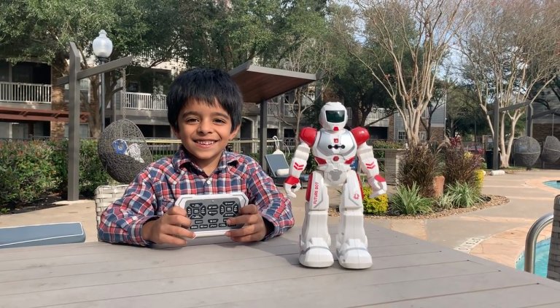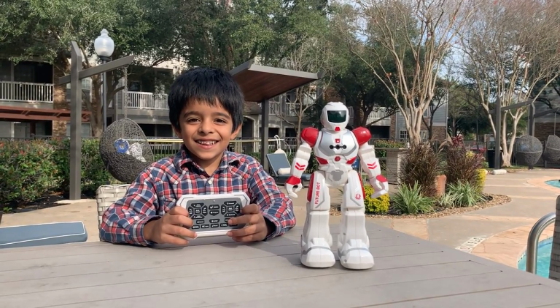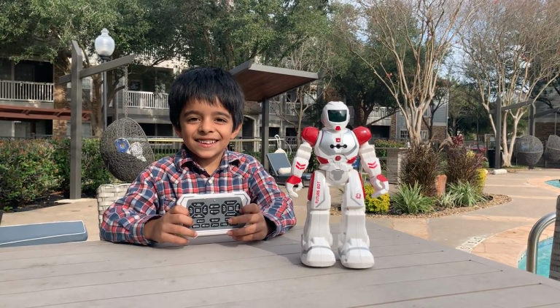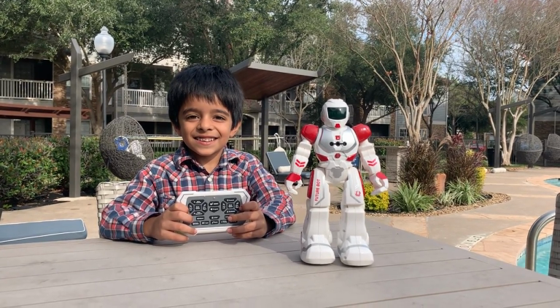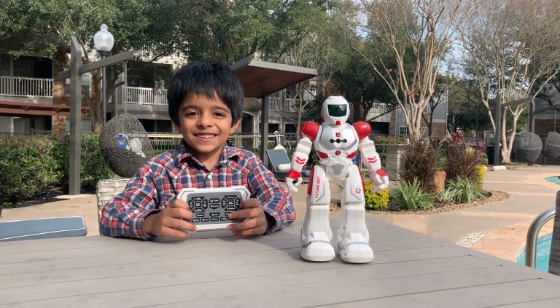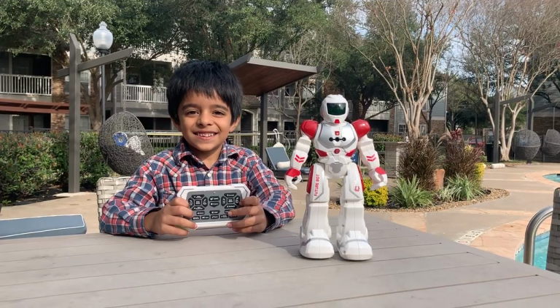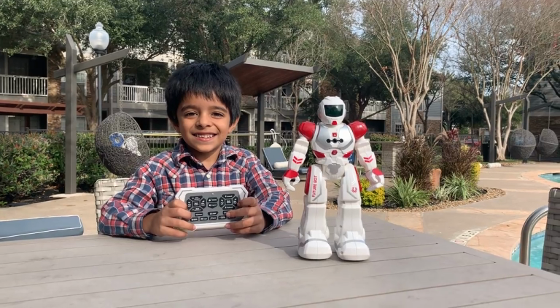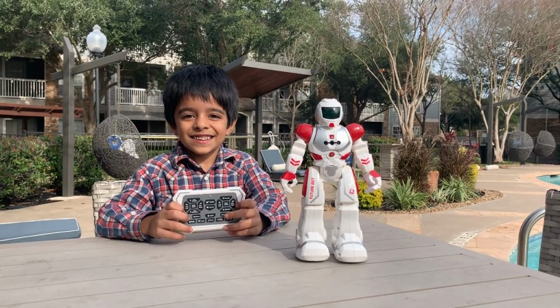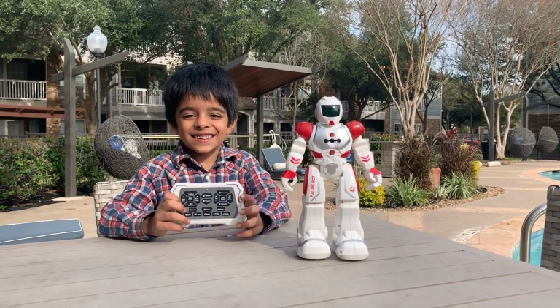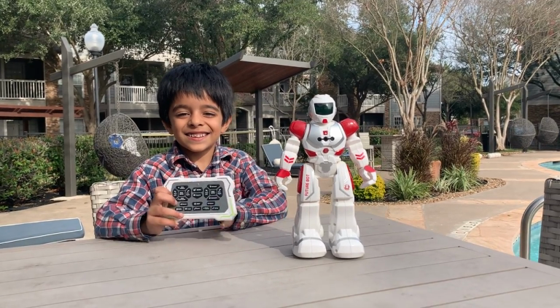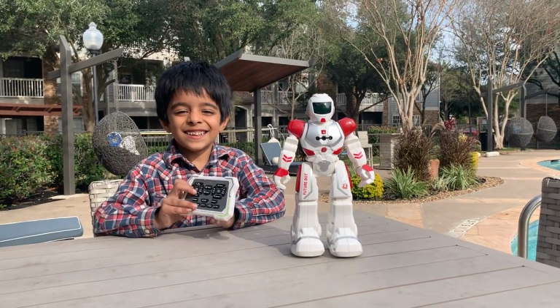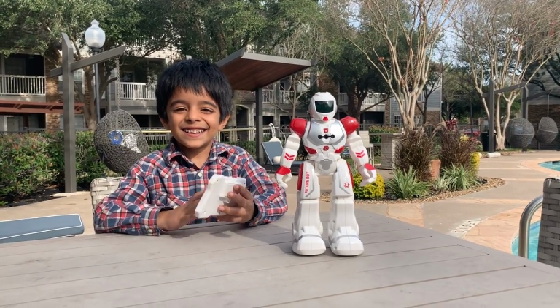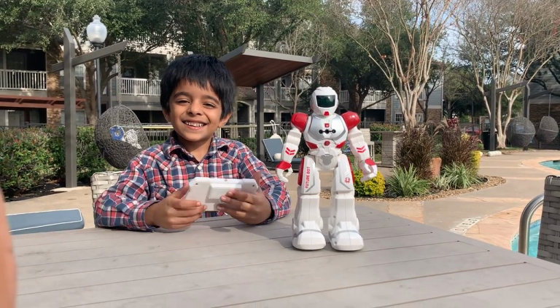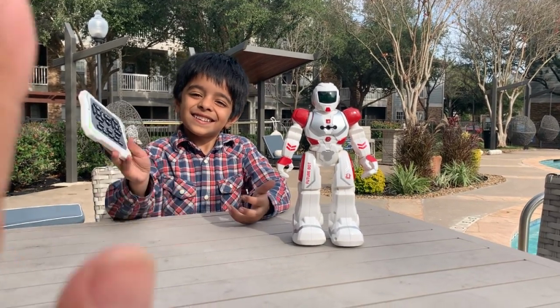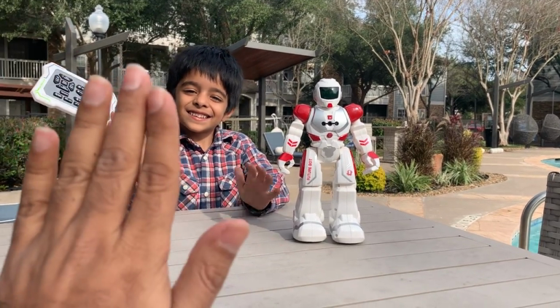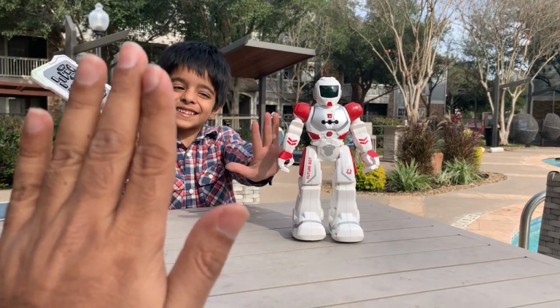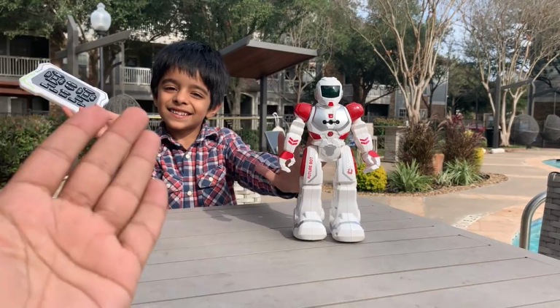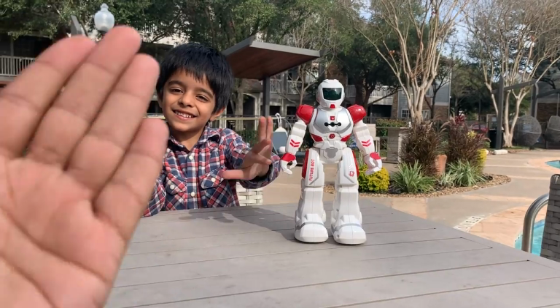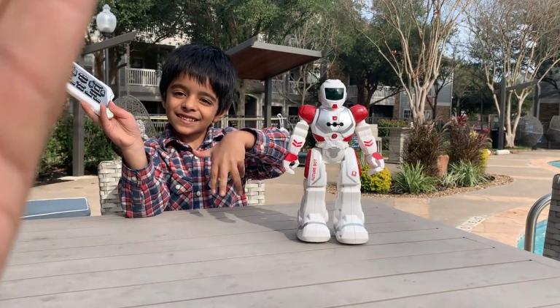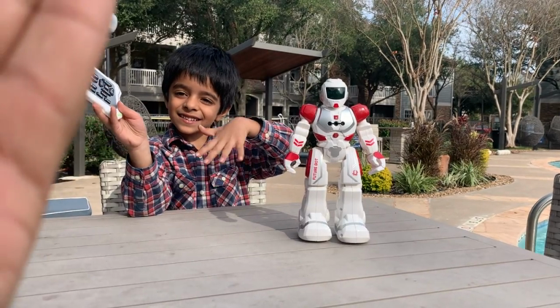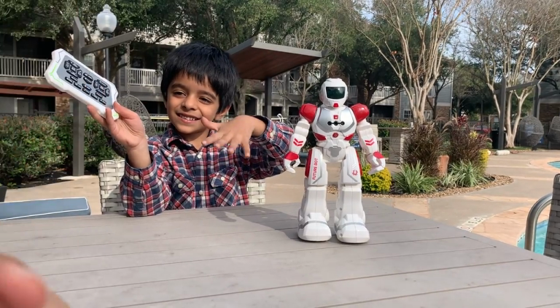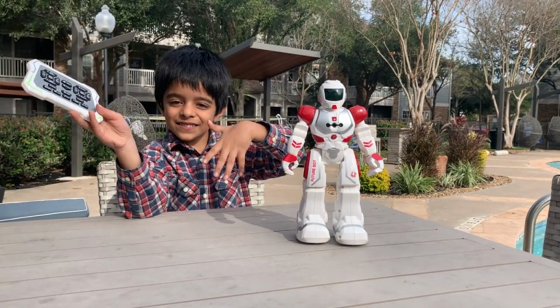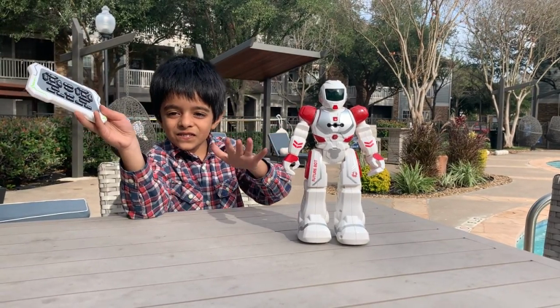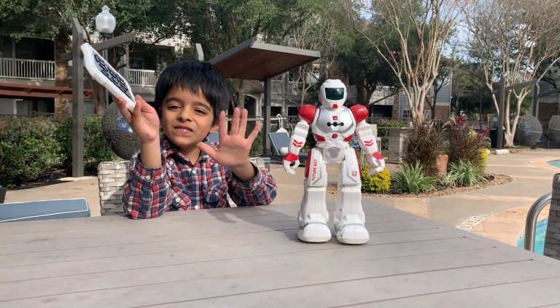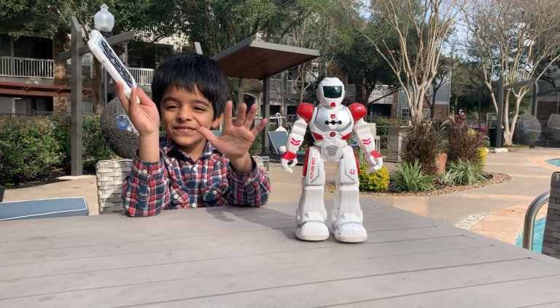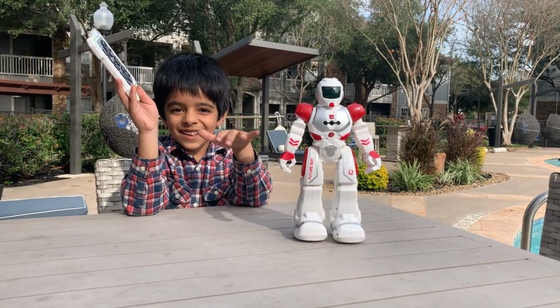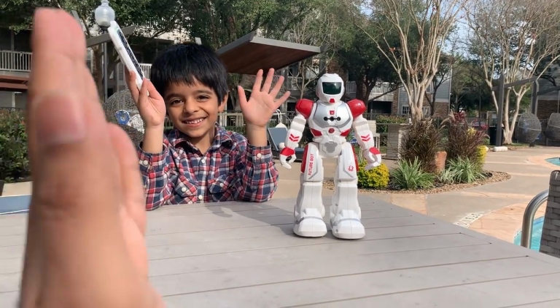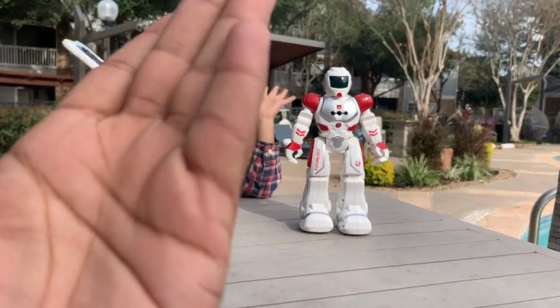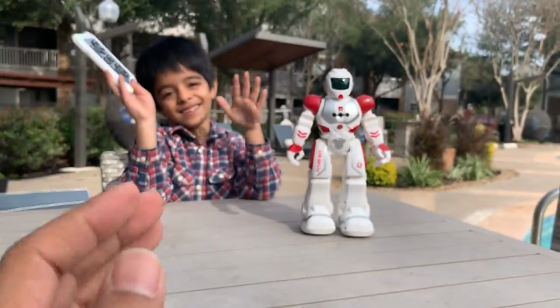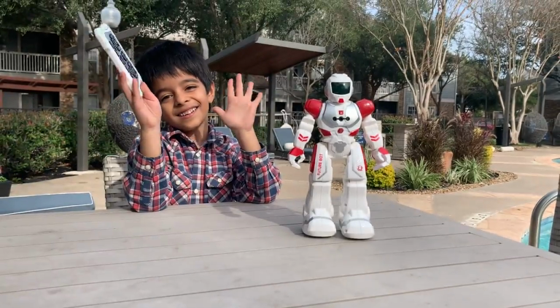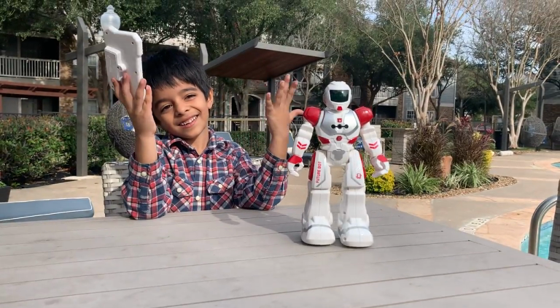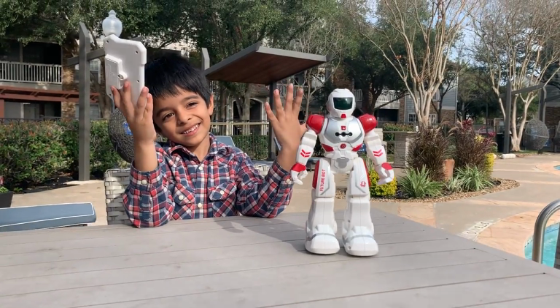The cool thing about this robot is that you can control it with your gesture, which means that you push it forward or do it like that — it's going to move forward or backward, or you turn it around and it will turn around.